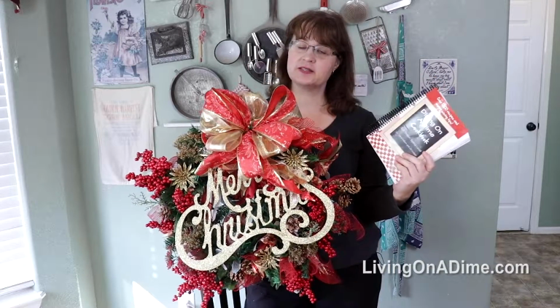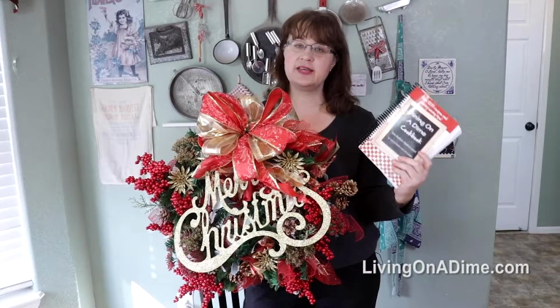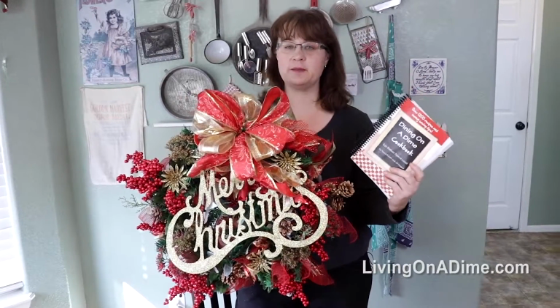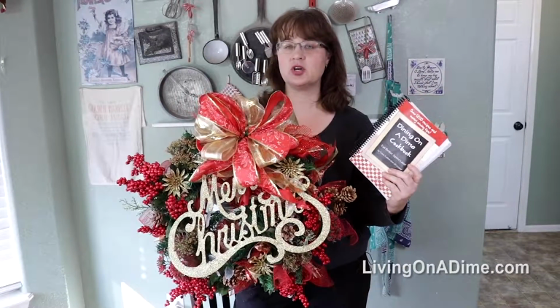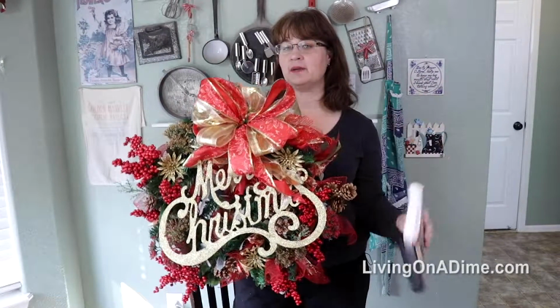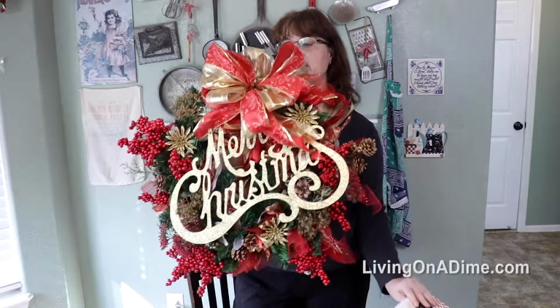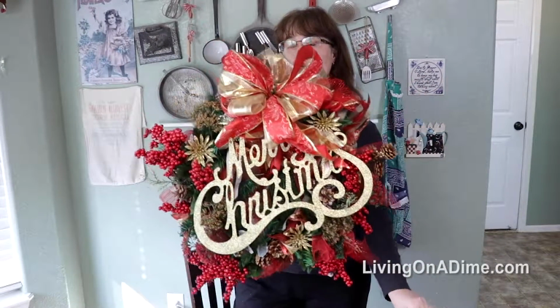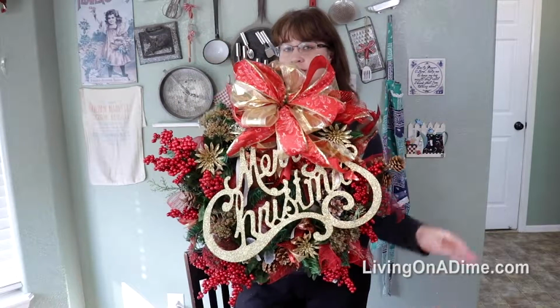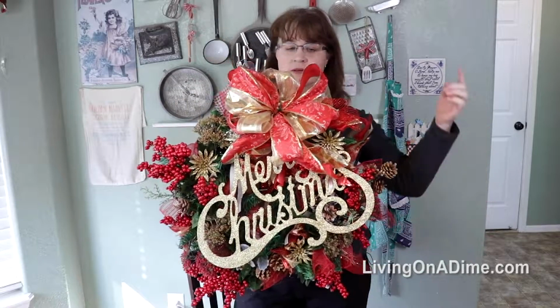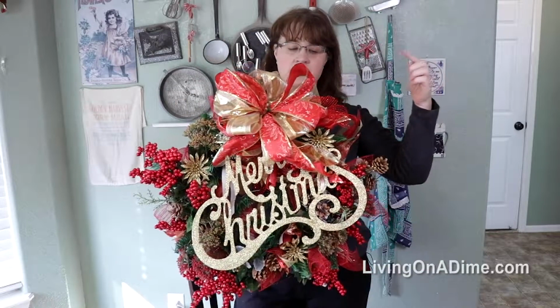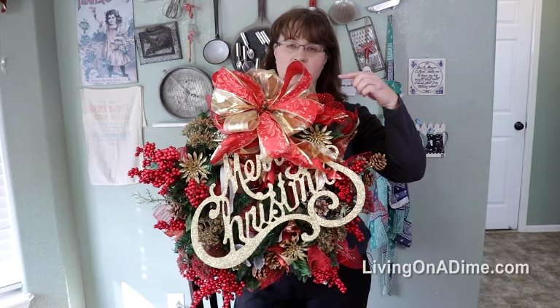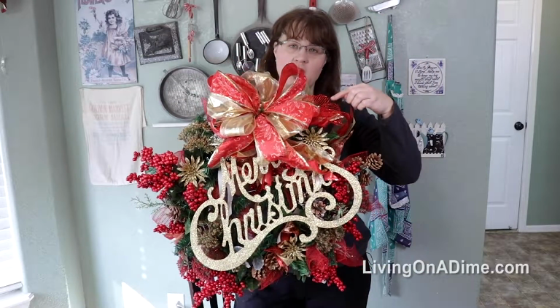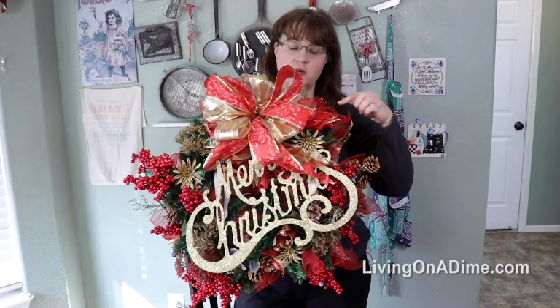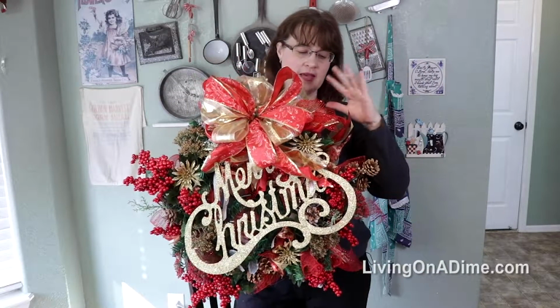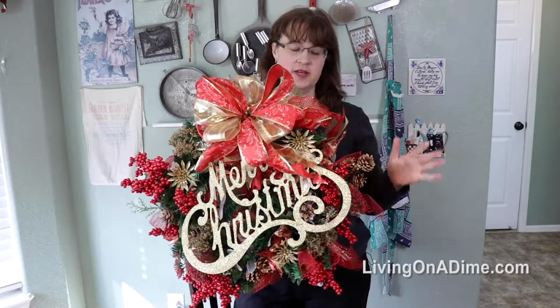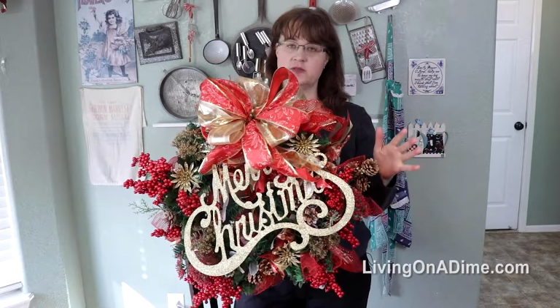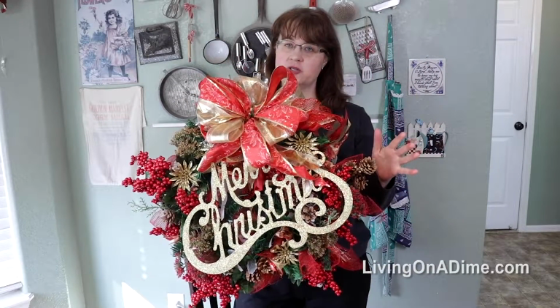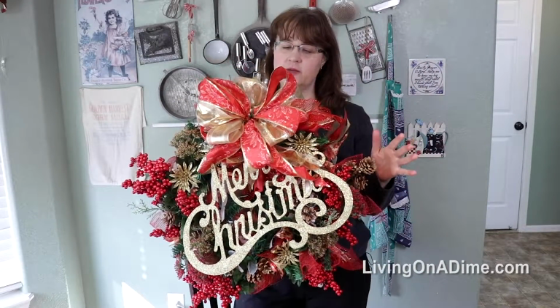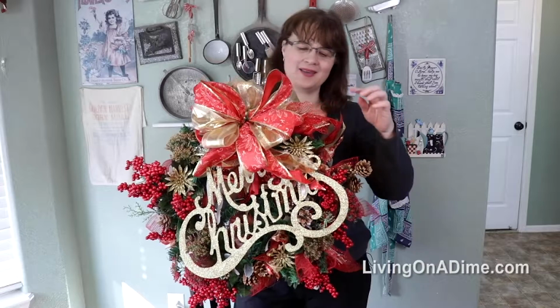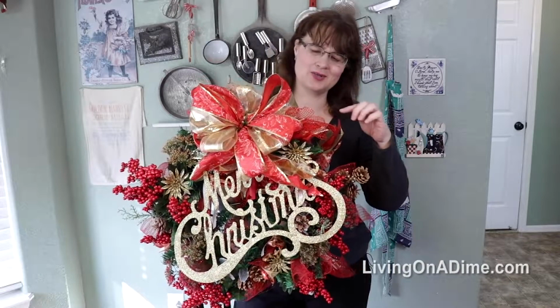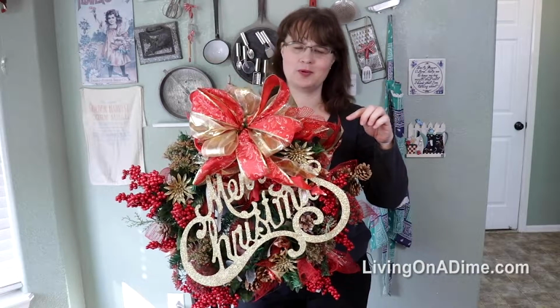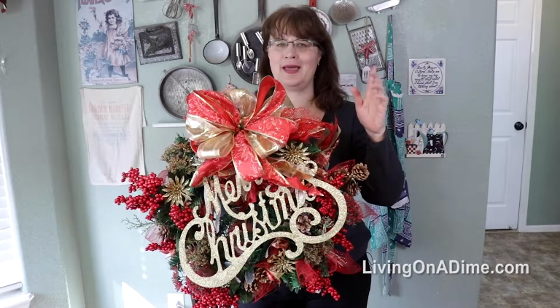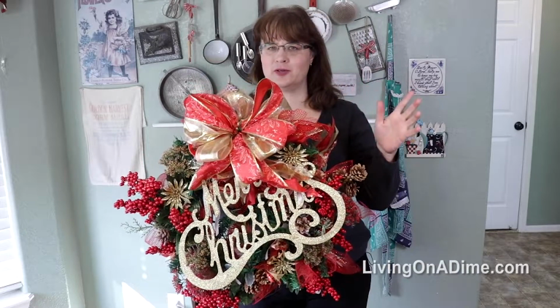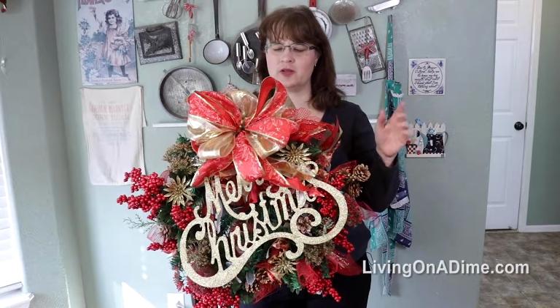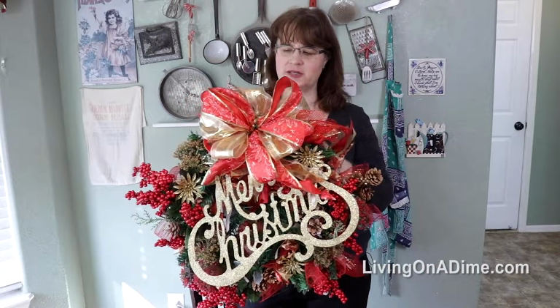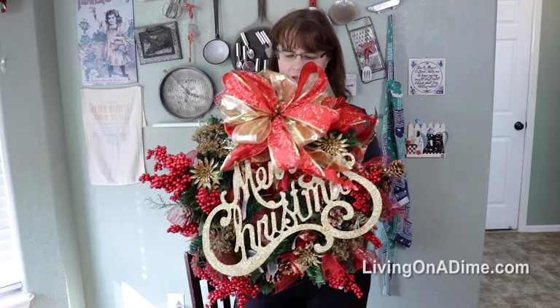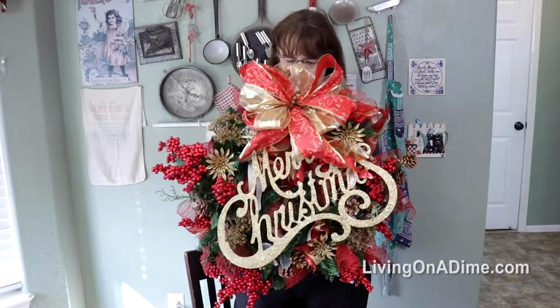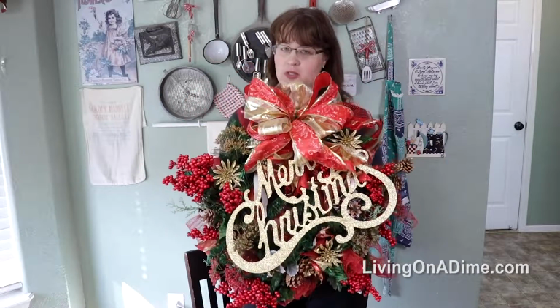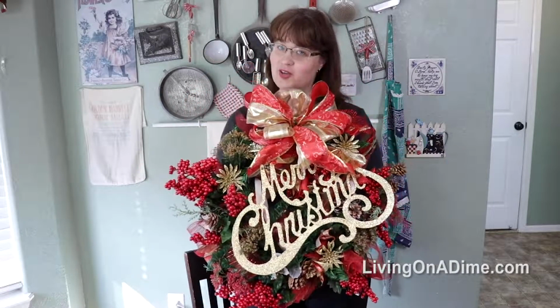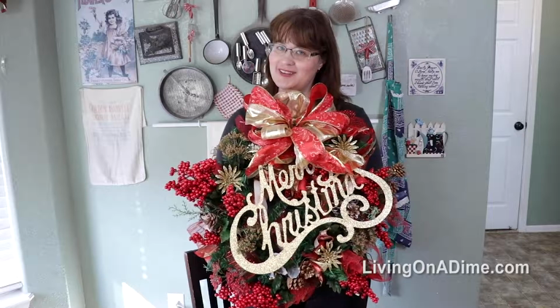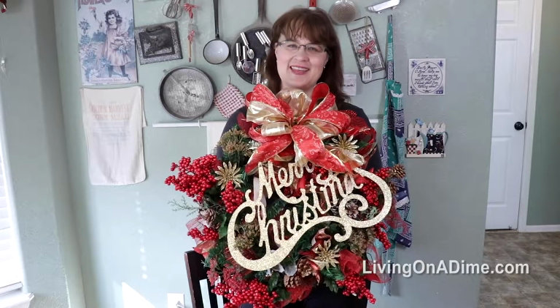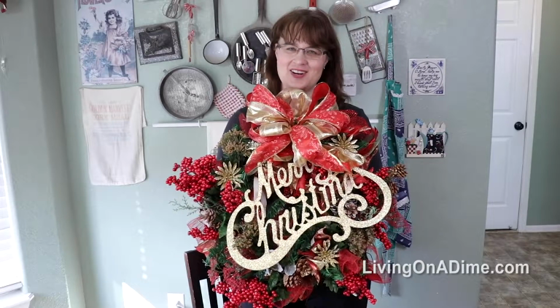So today I'm going to show you how to make this gorgeous Dollar Tree wreath. Everything here was from Dollar Tree. I did use a couple of ribbons that I had left over from another project, but everything else can be purchased at Dollar Tree. Let's get started.